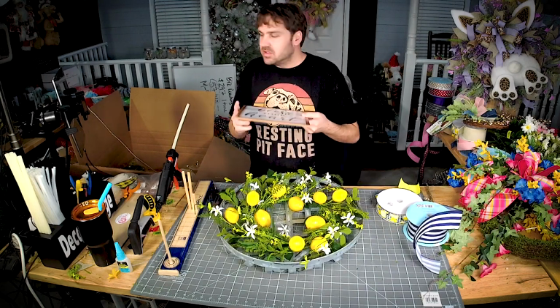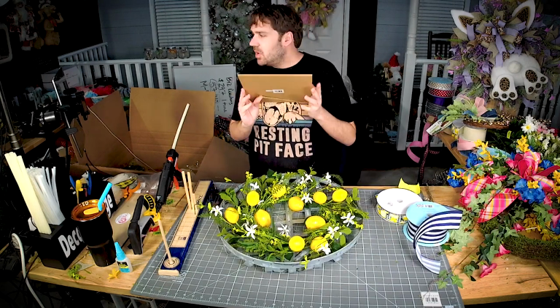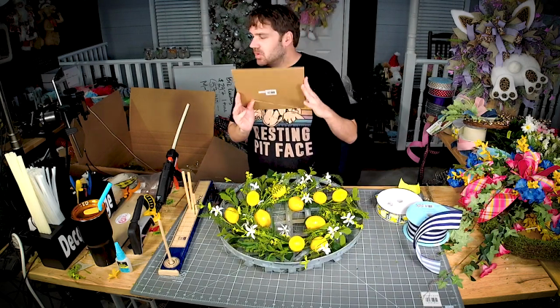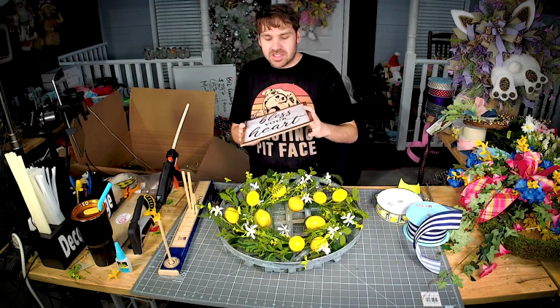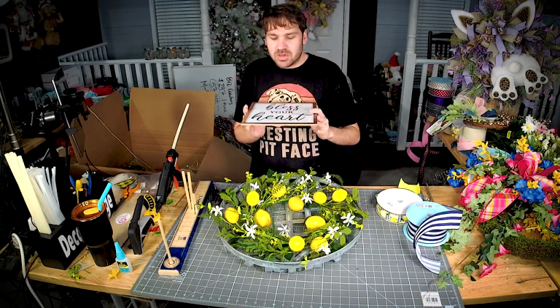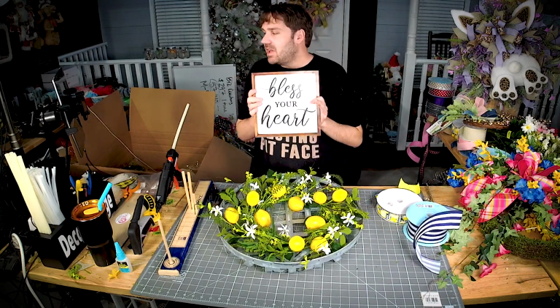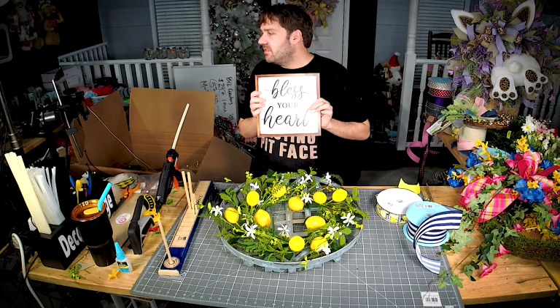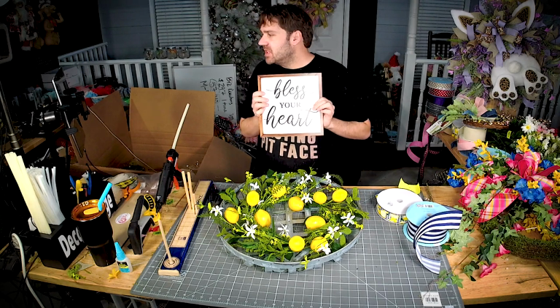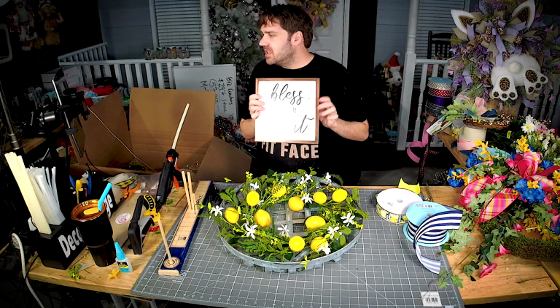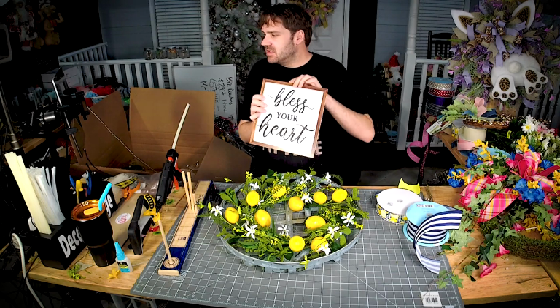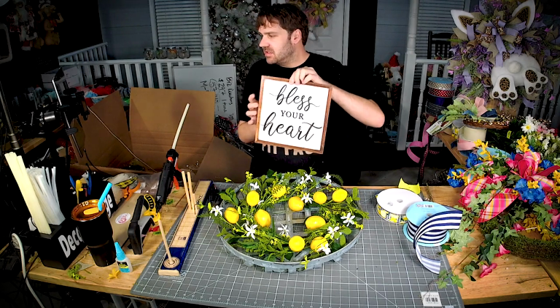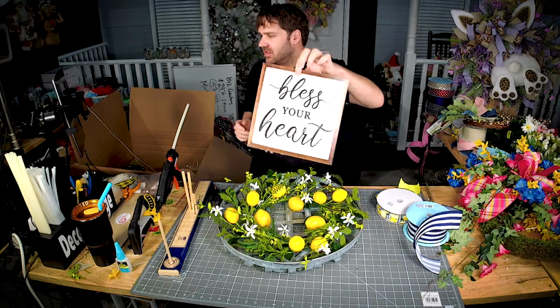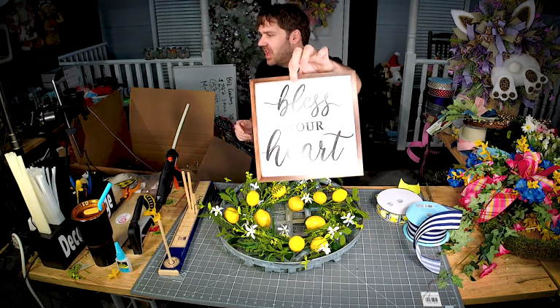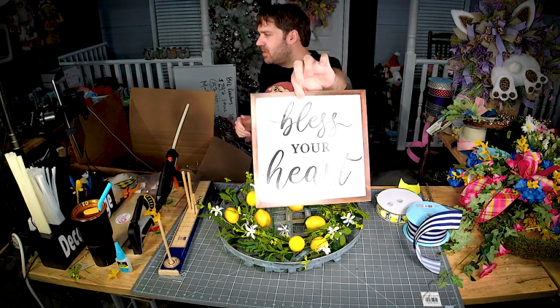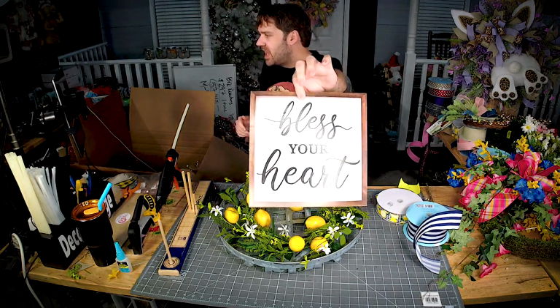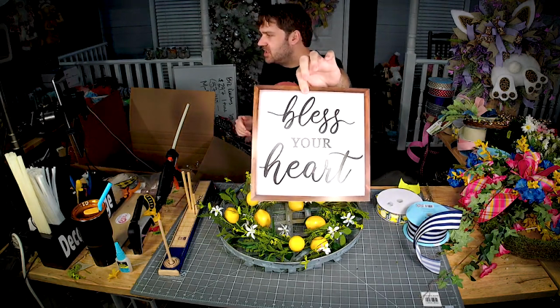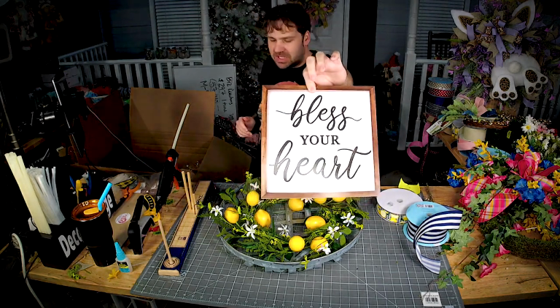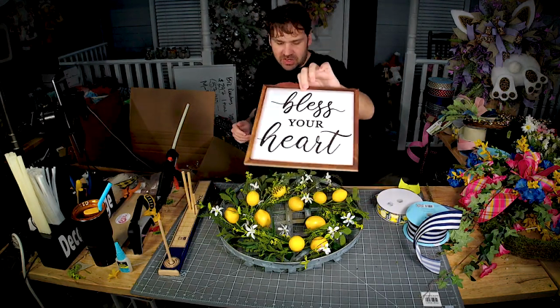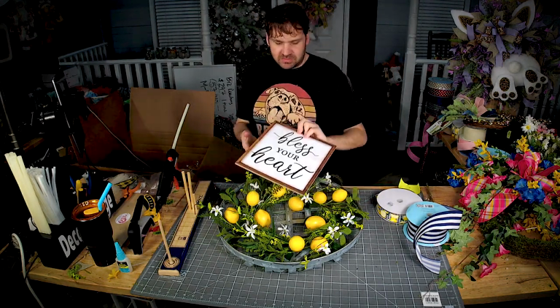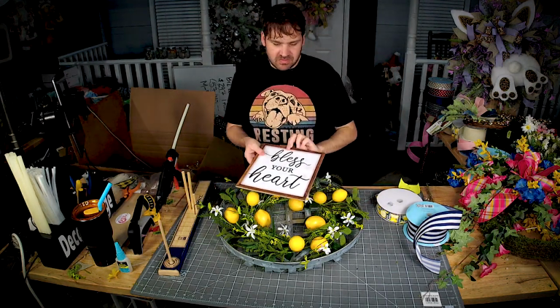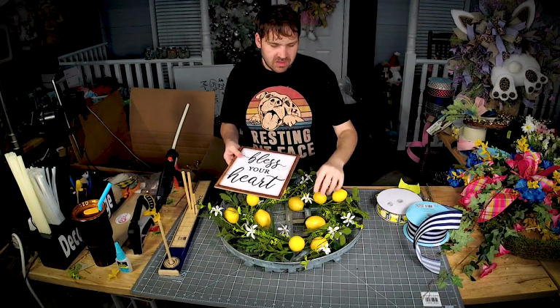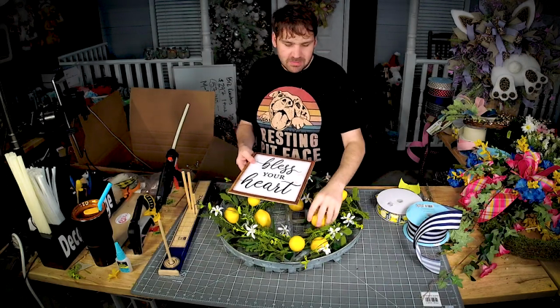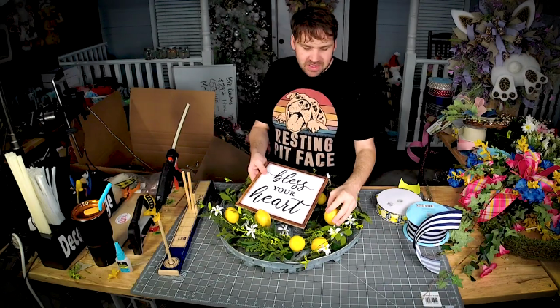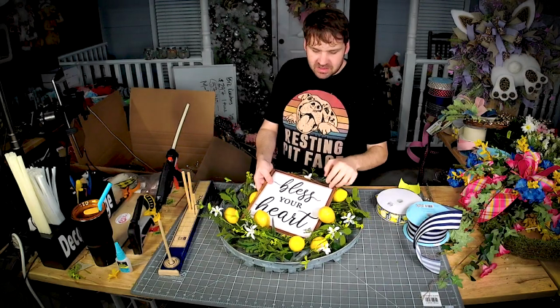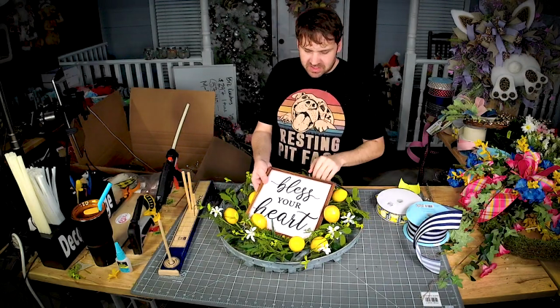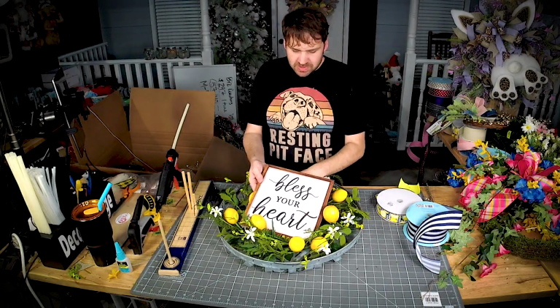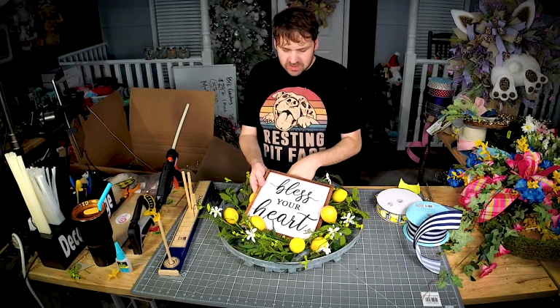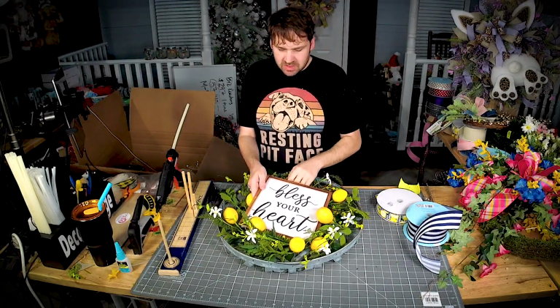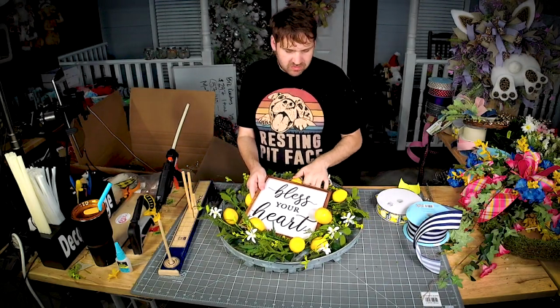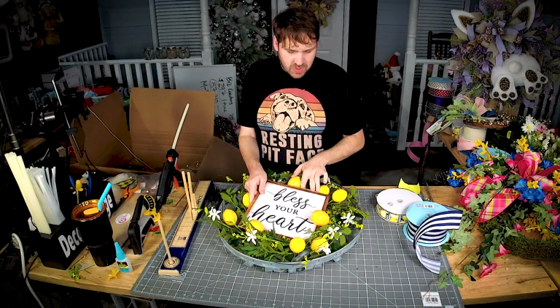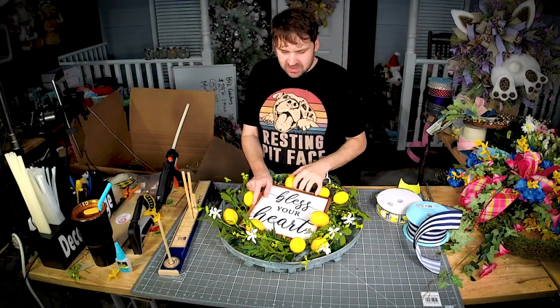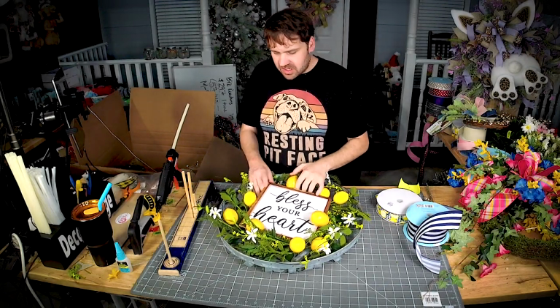So this is one of my favorite signs — I have my own stash — 'Bless Your Heart.' I'm thinking this would be really cute right in the center.